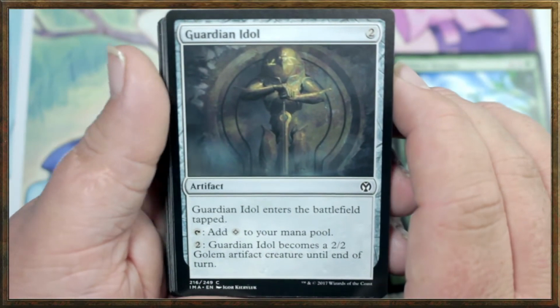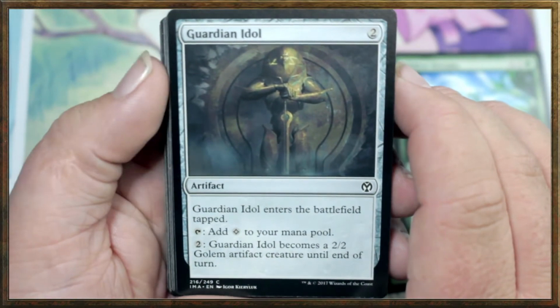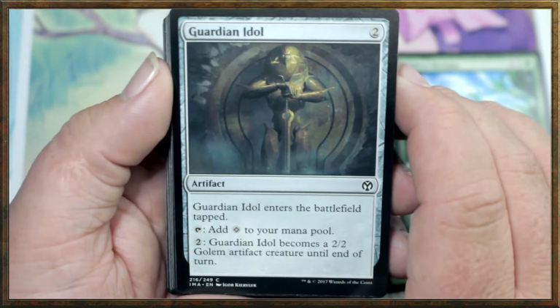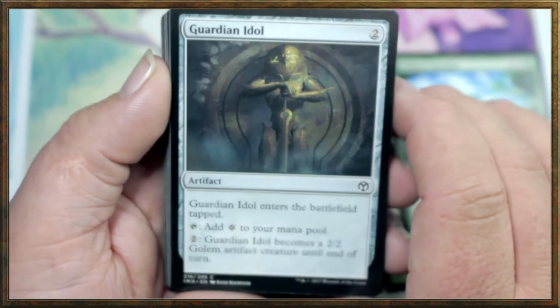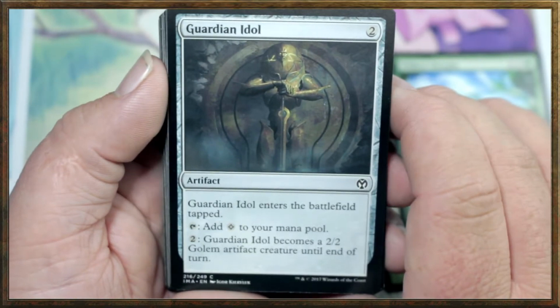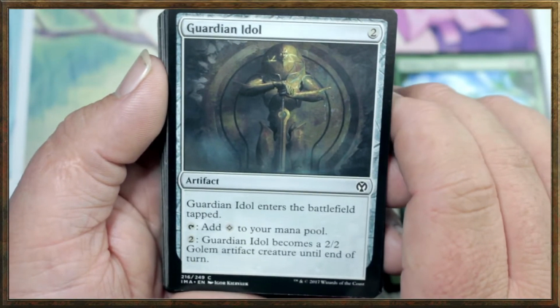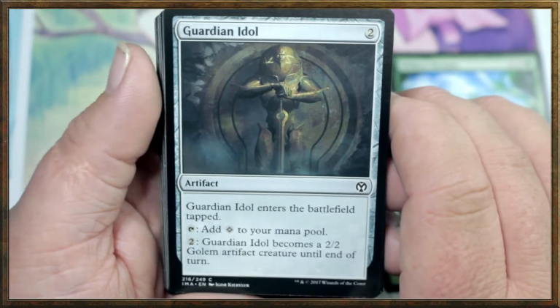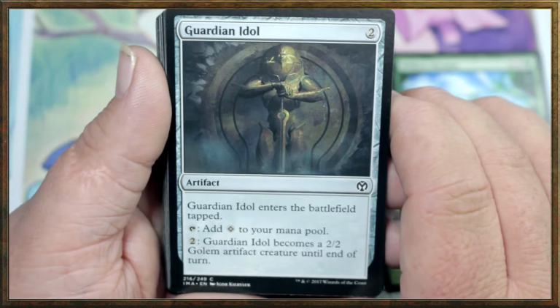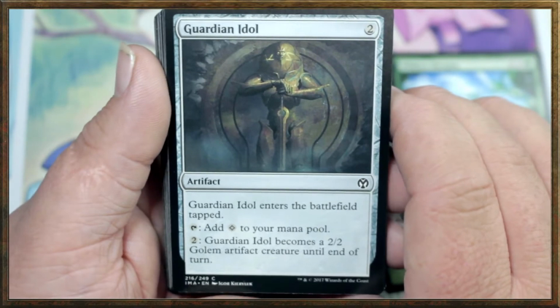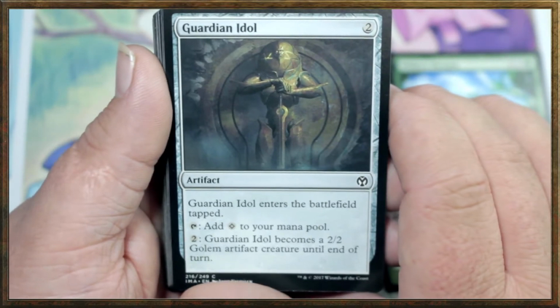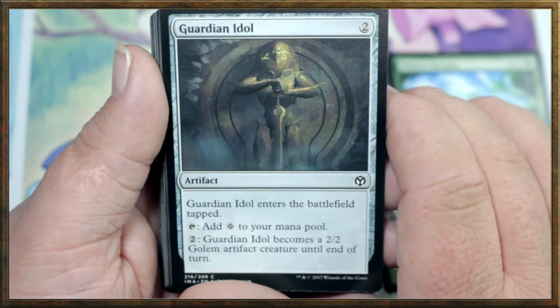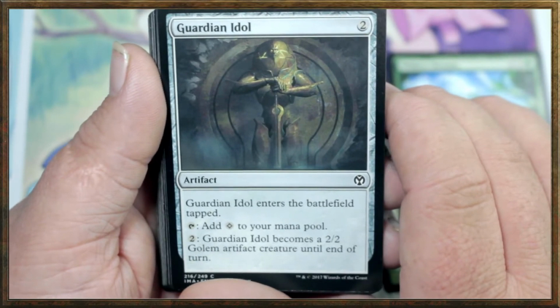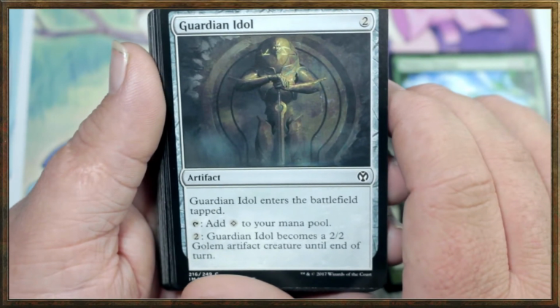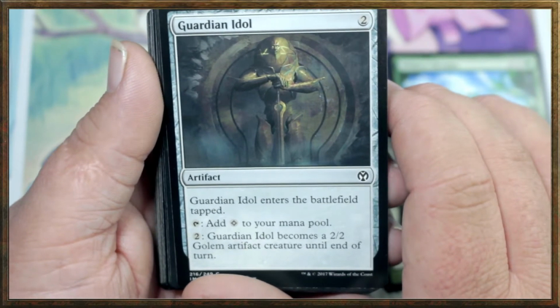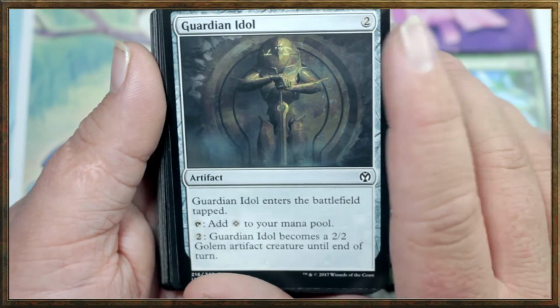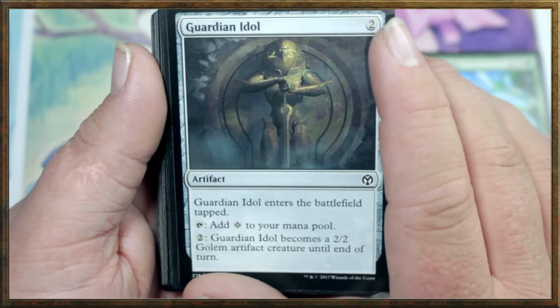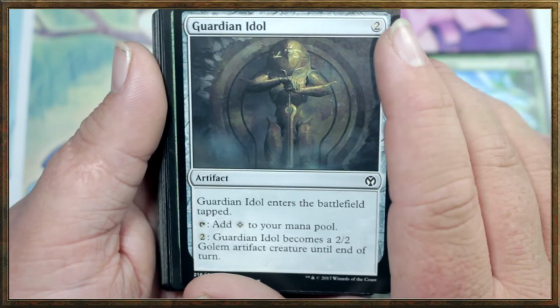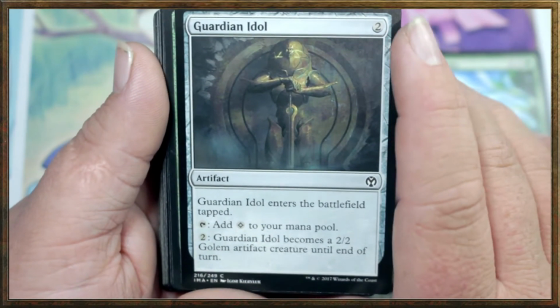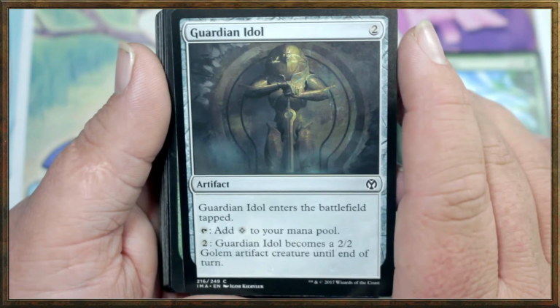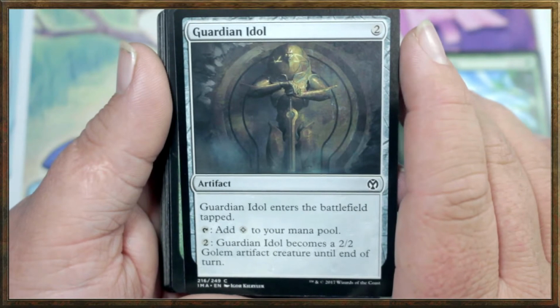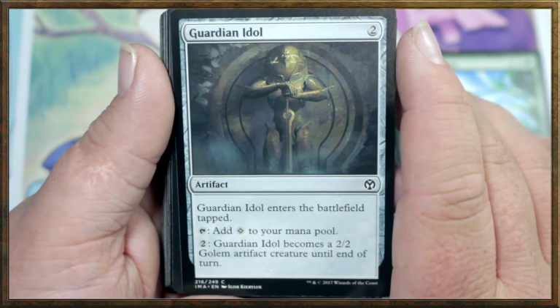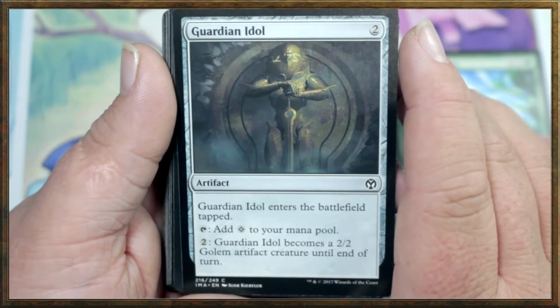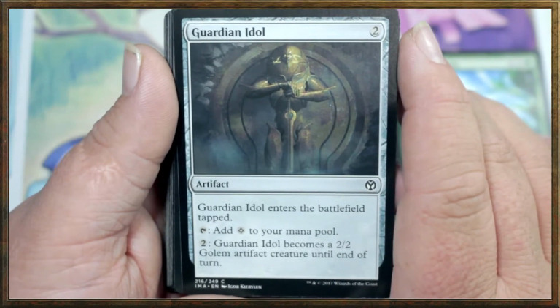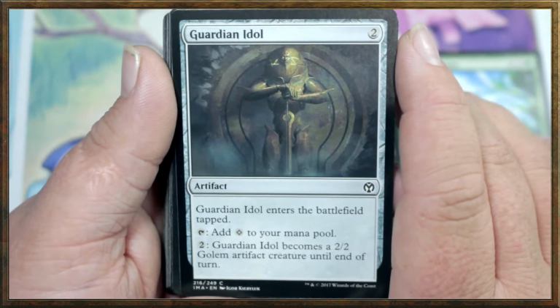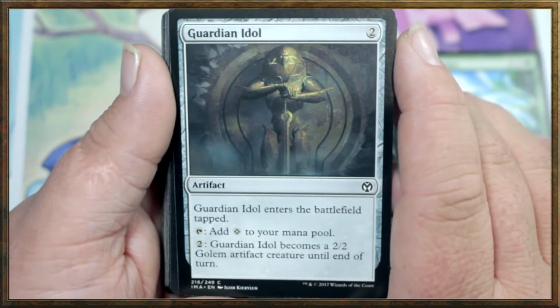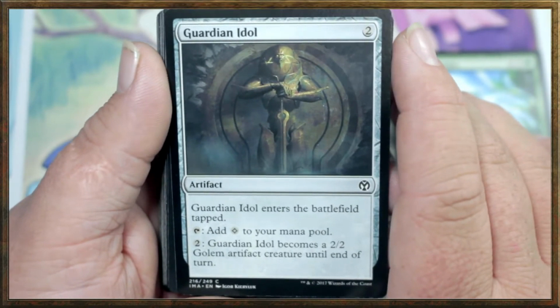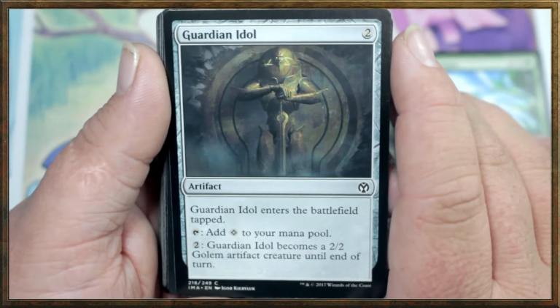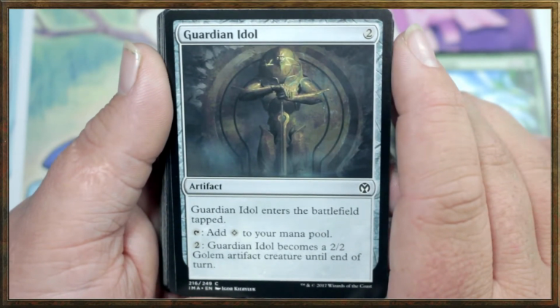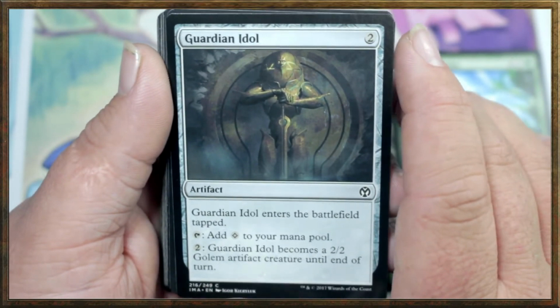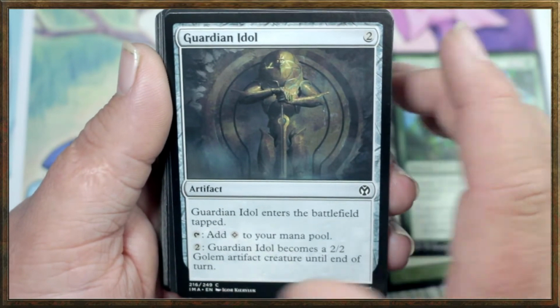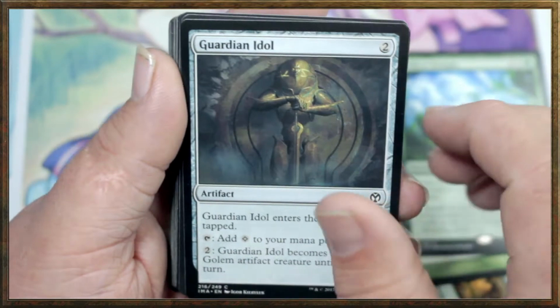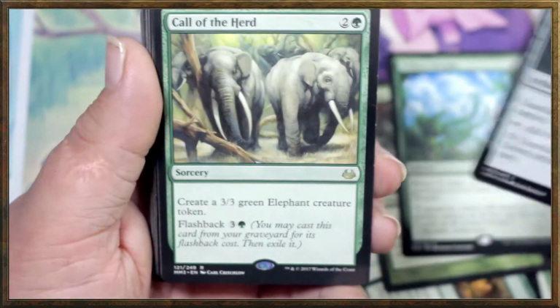Guardian Idol is a 2-drop artifact. Tap to add 1 to your mana pool, or pay 2 and Guardian Idol becomes a 2/2 golem artifact creature until end of turn.